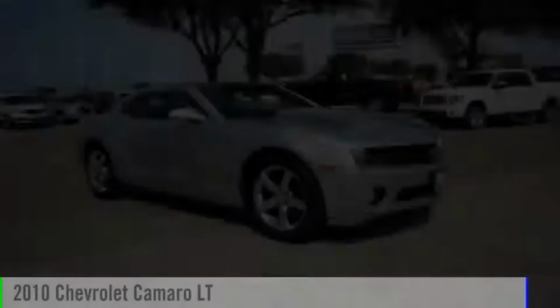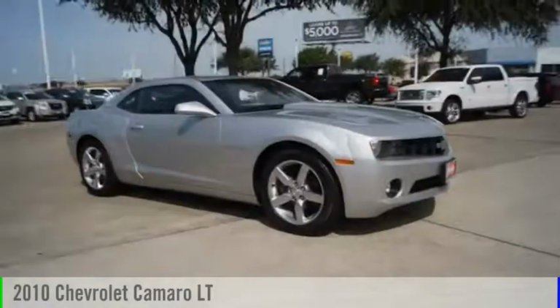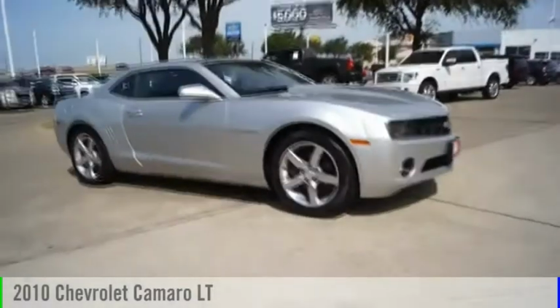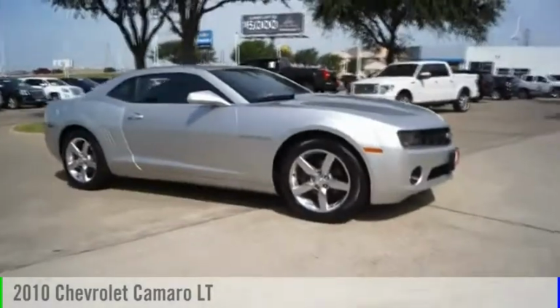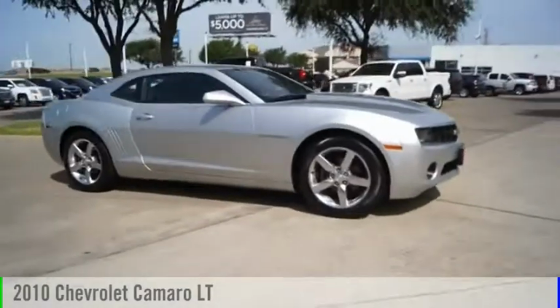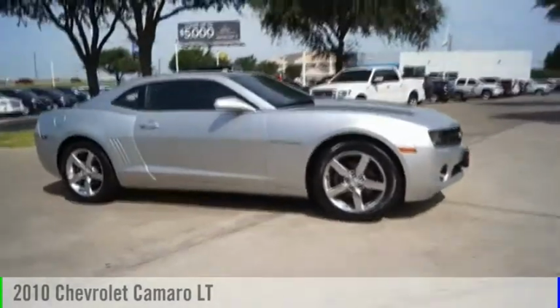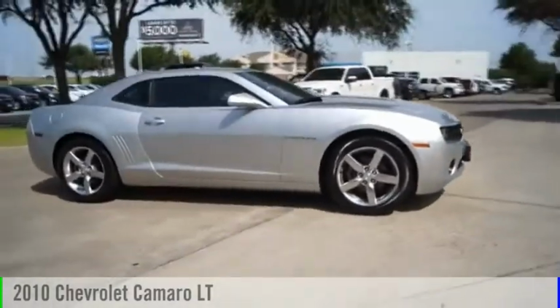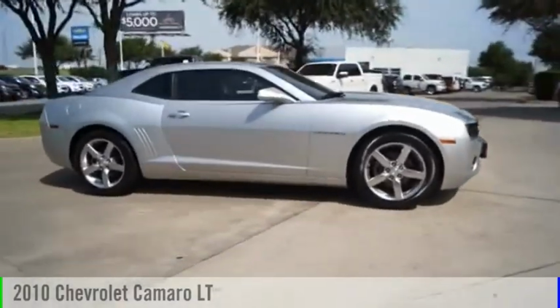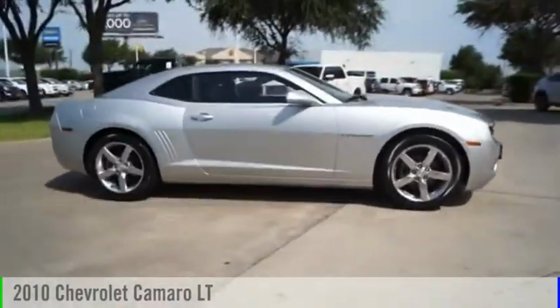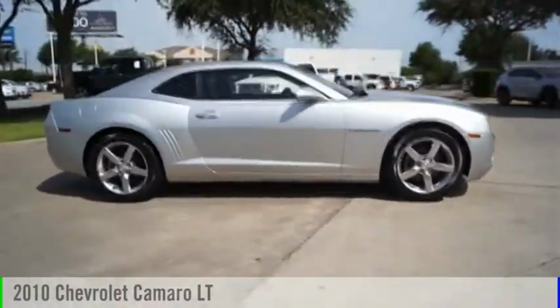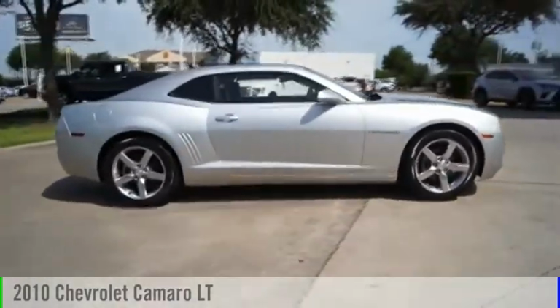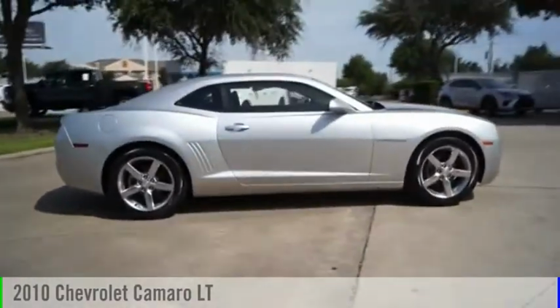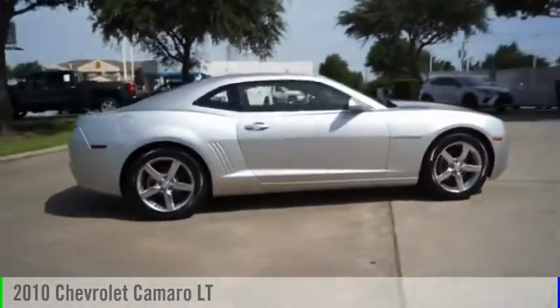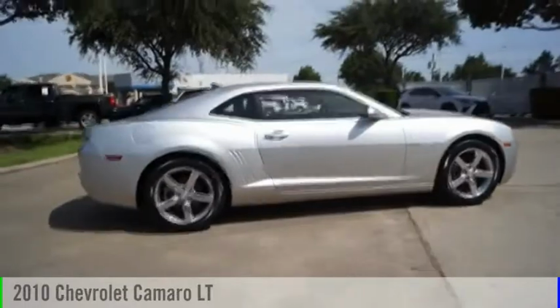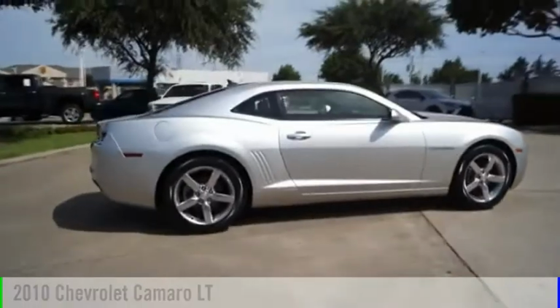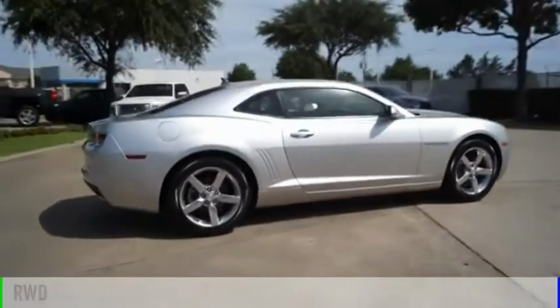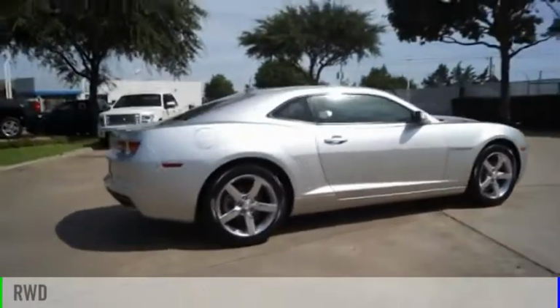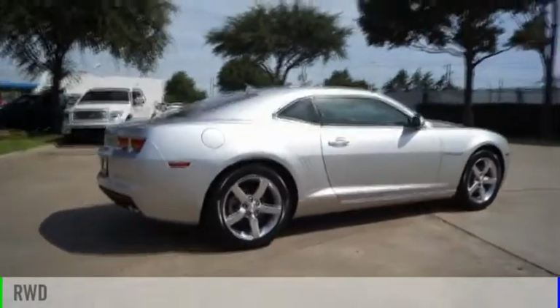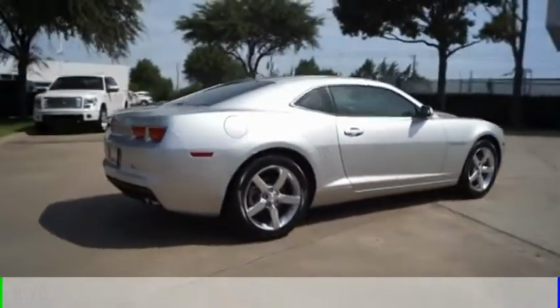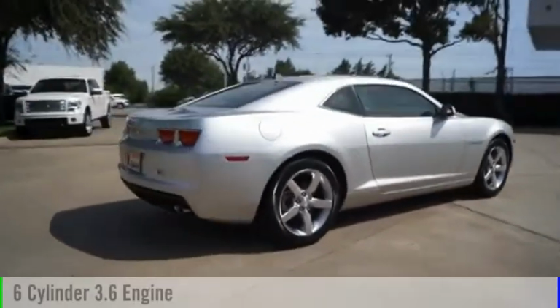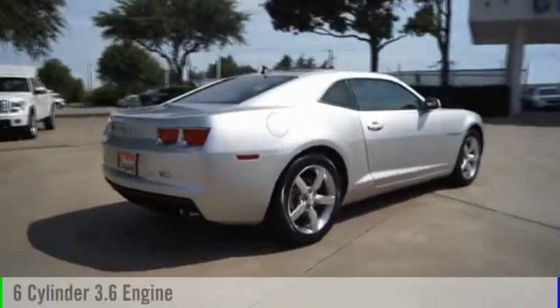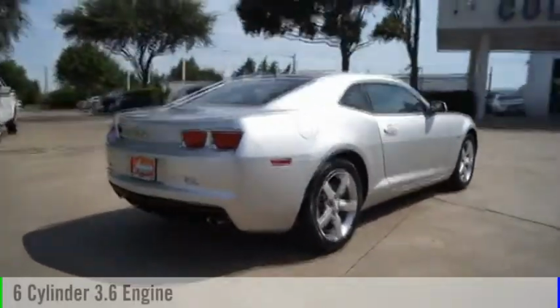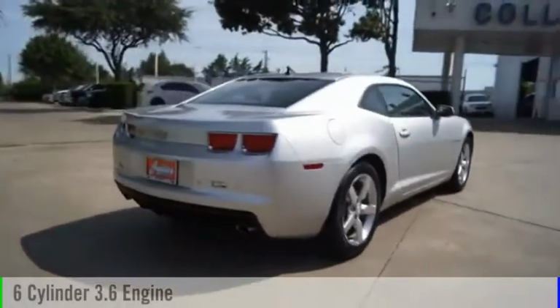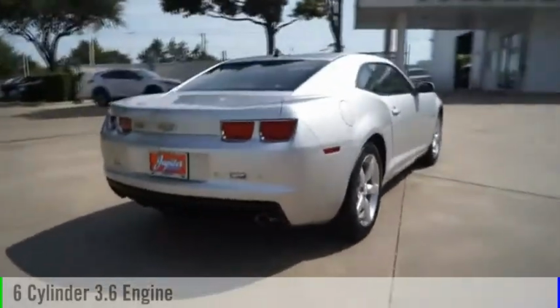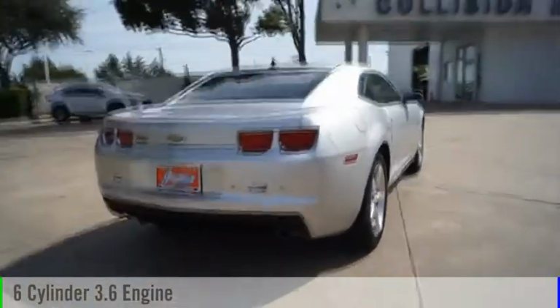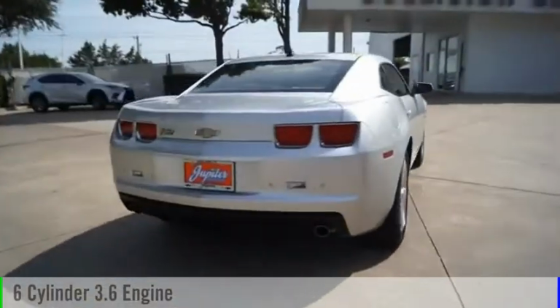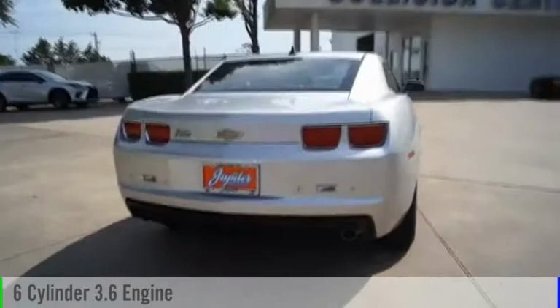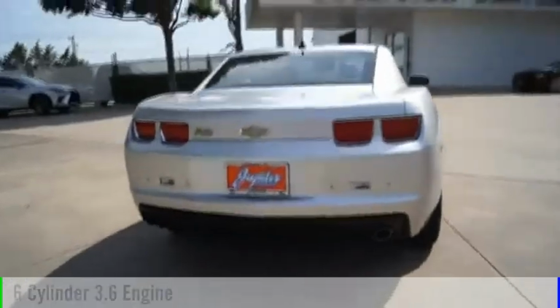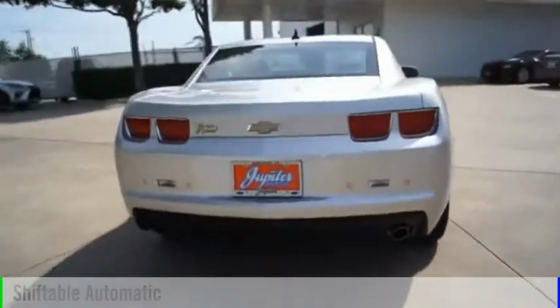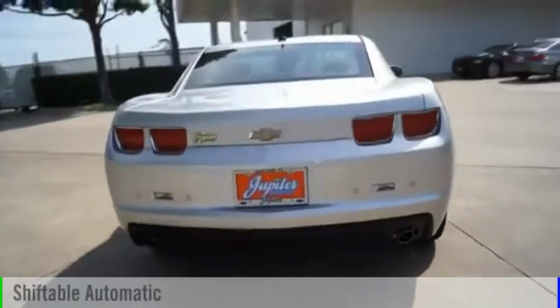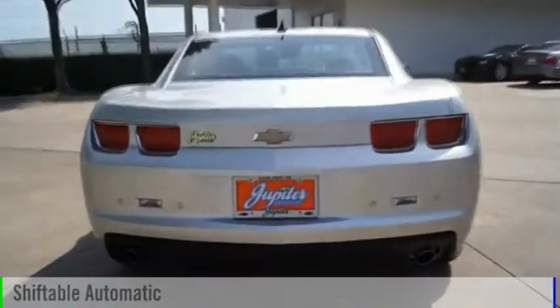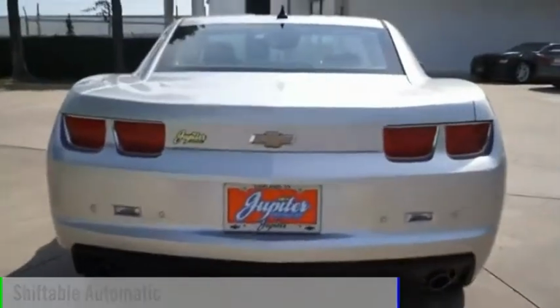Looking for the right vehicle? Check out the 2010 Camaro. This vehicle is powered by a rear-wheel drive, 6-cylinder, 3.6-liter engine, and comes with an automatic transmission.